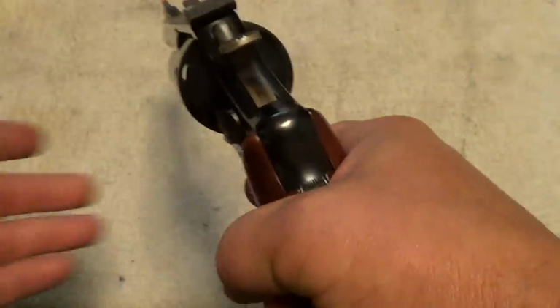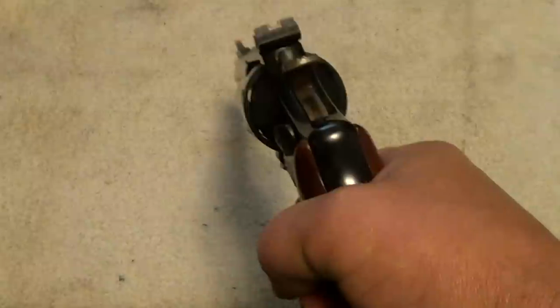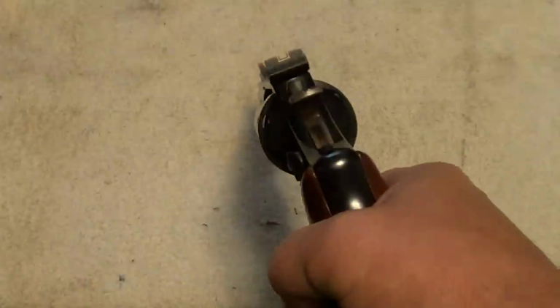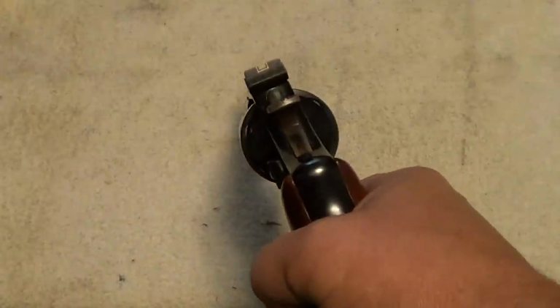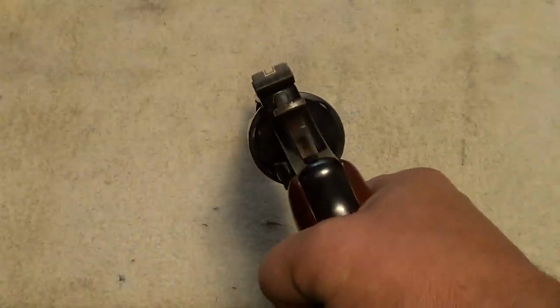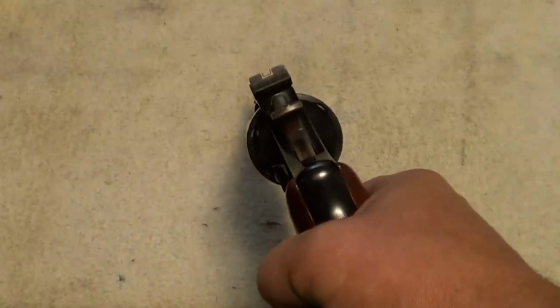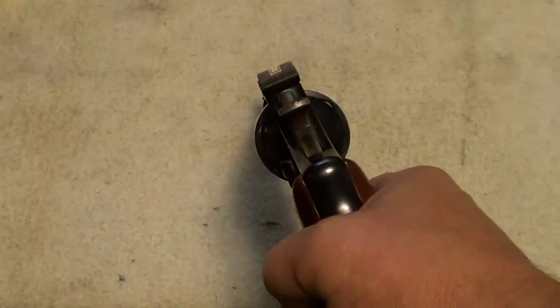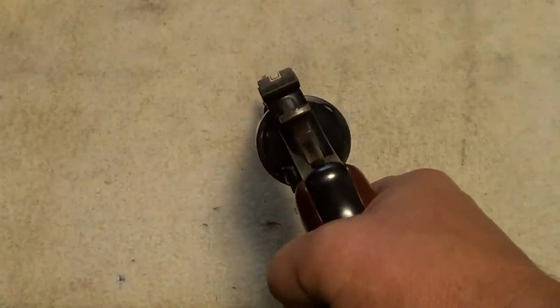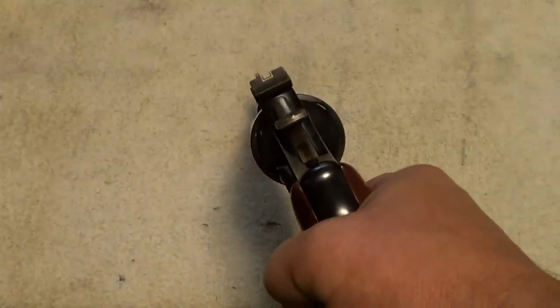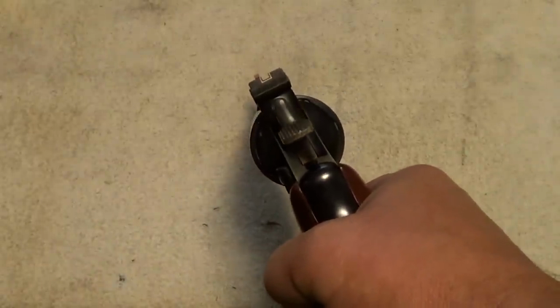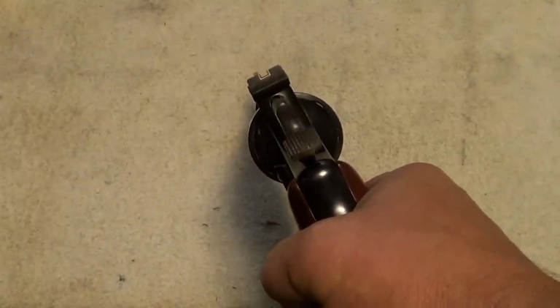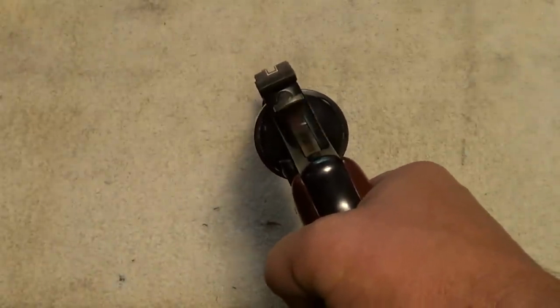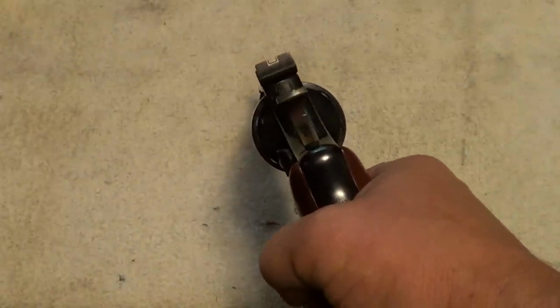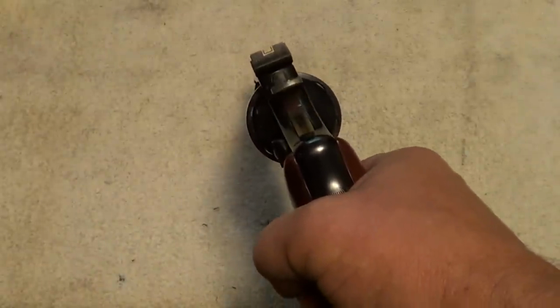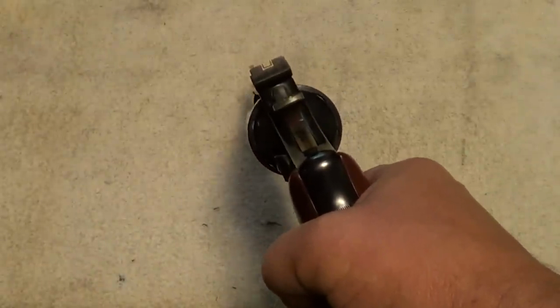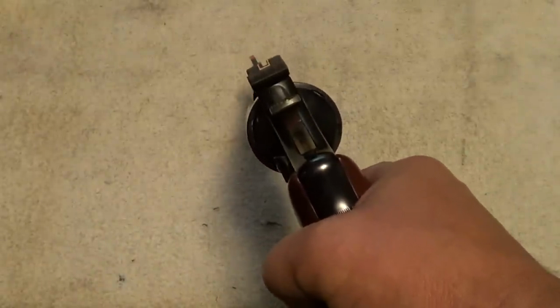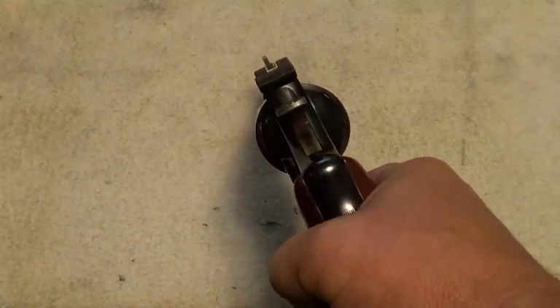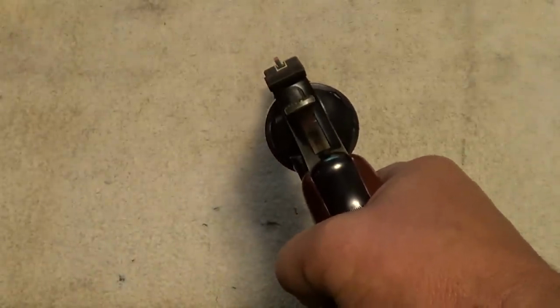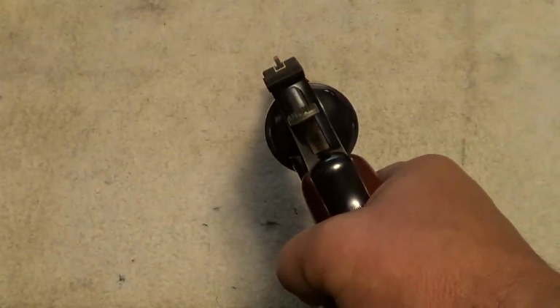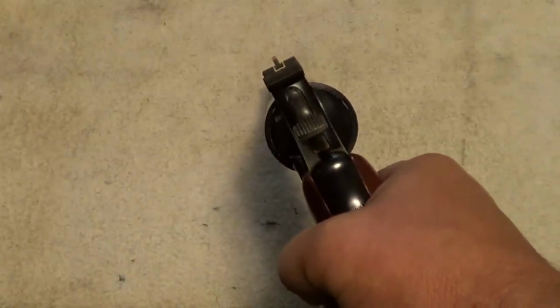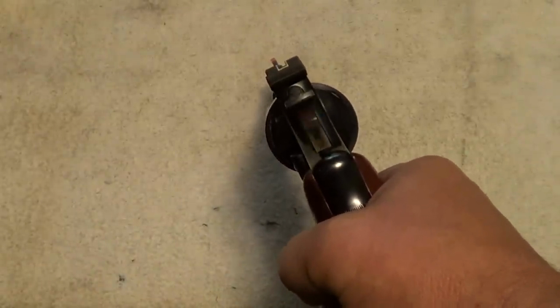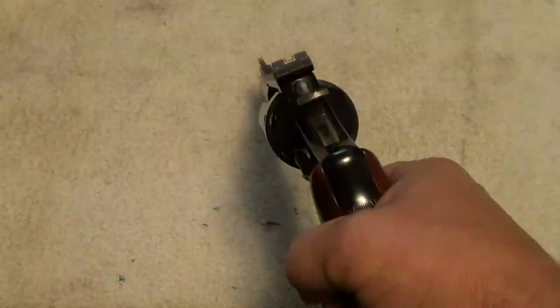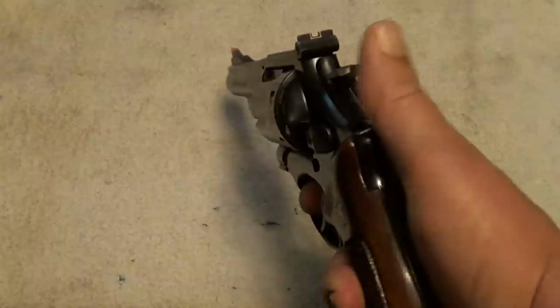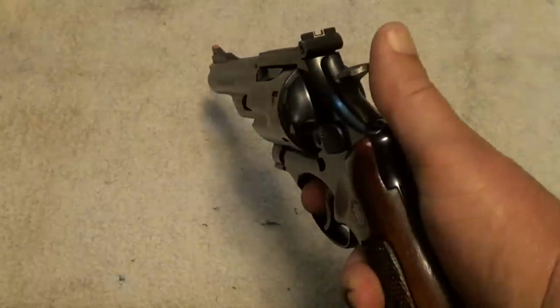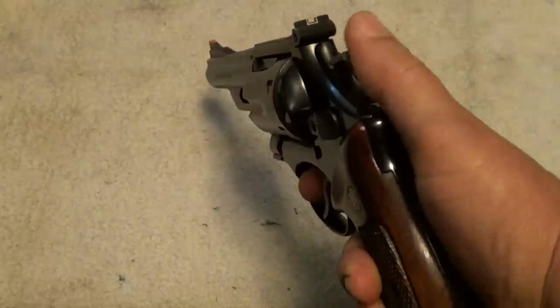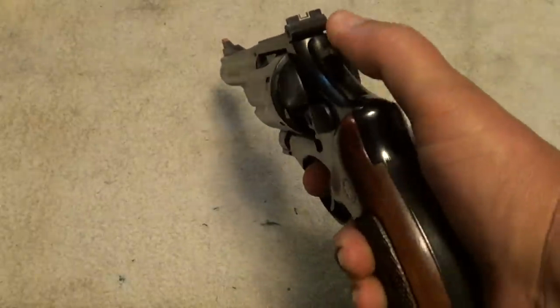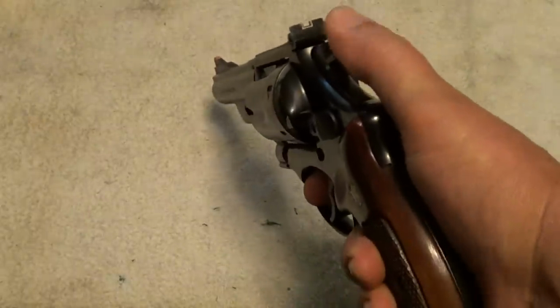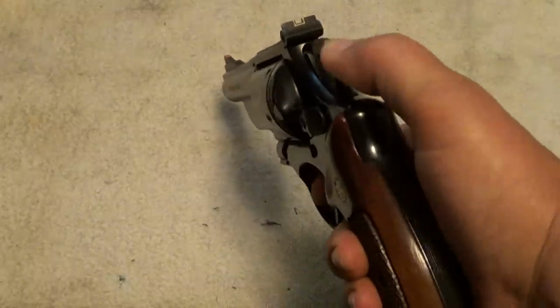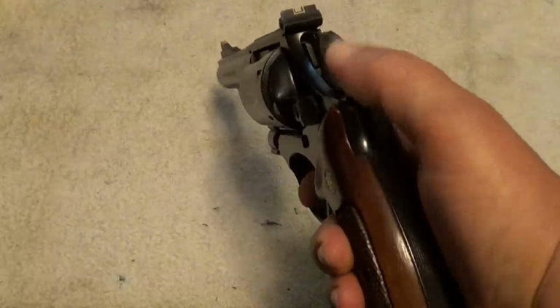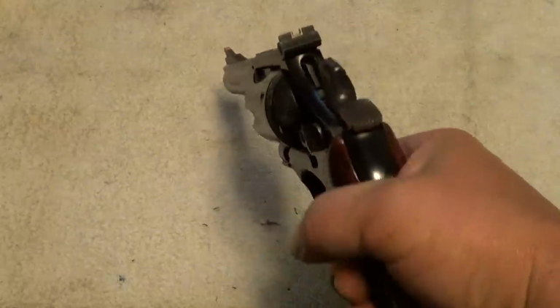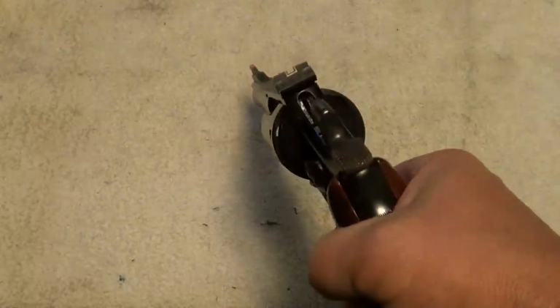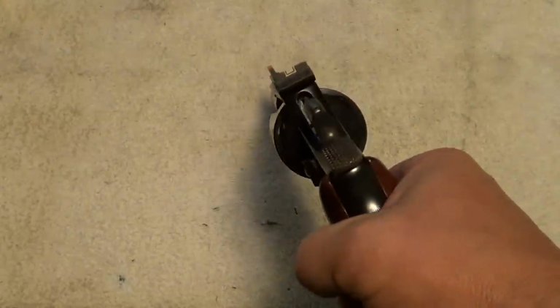Like the Smith & Wessons of that time, it's got a very nice smooth action. The single-action pull is excellent on it.